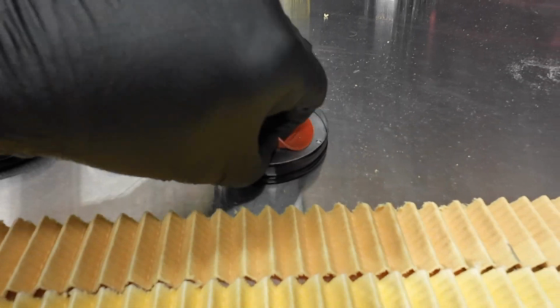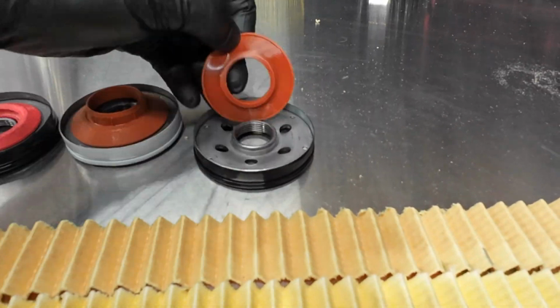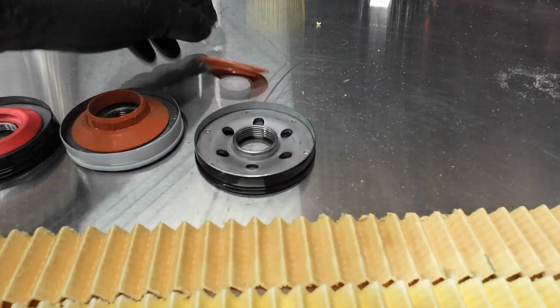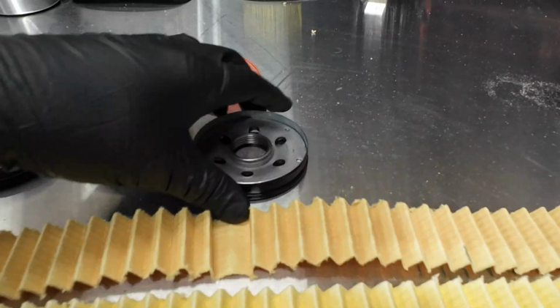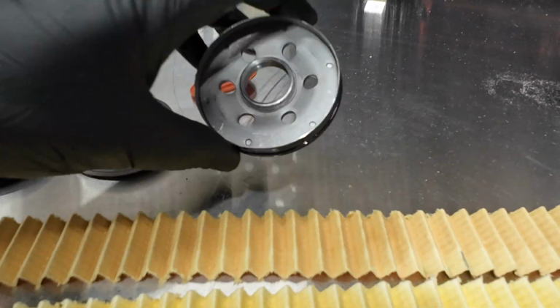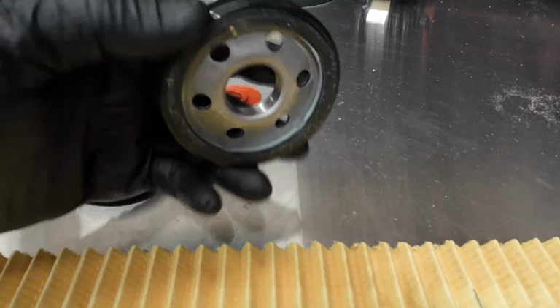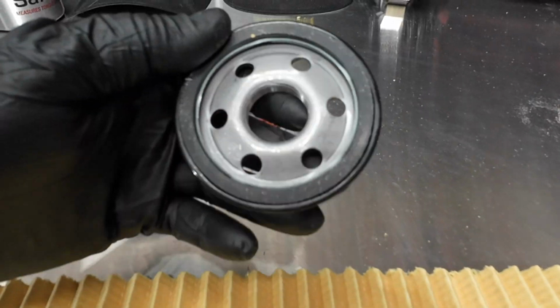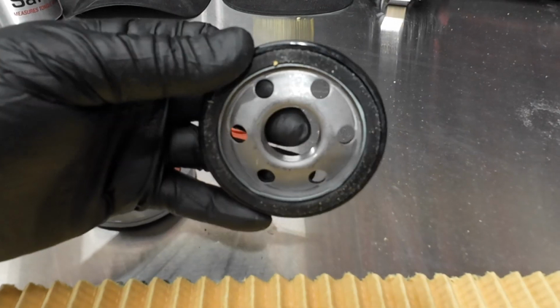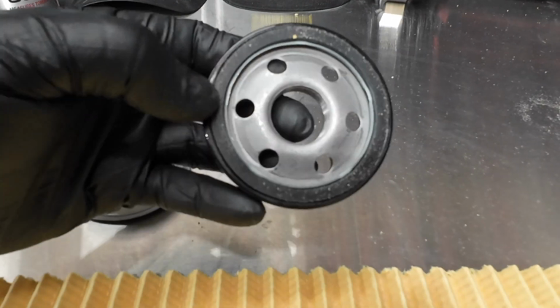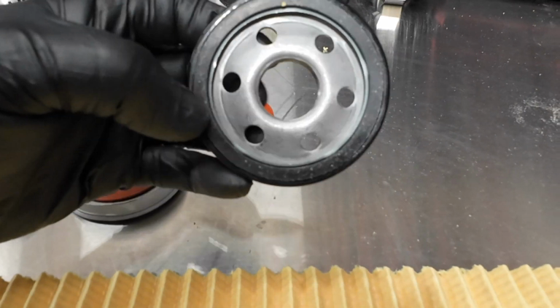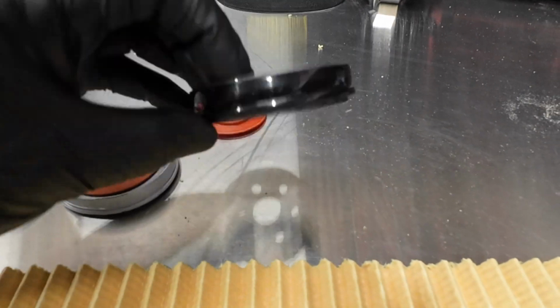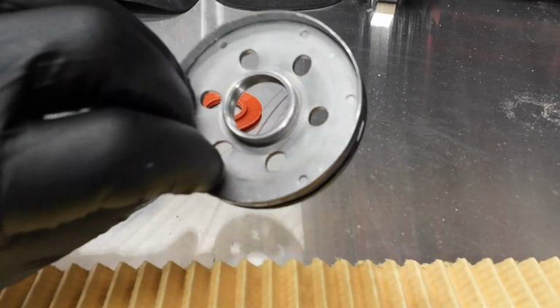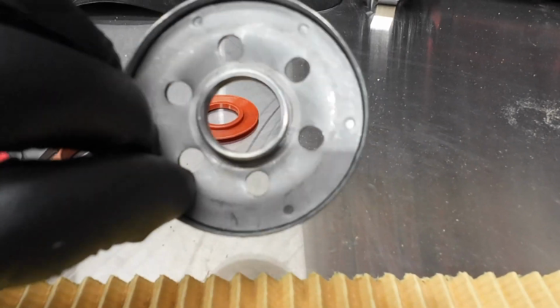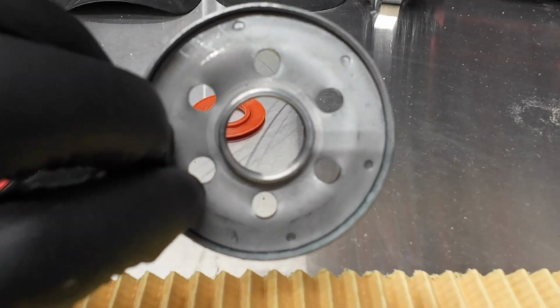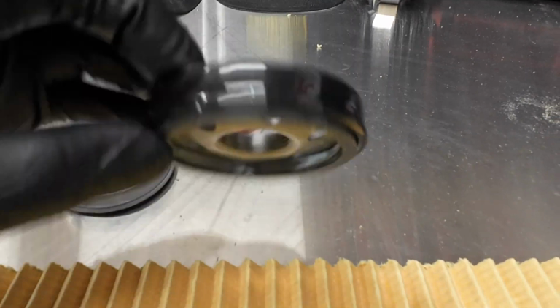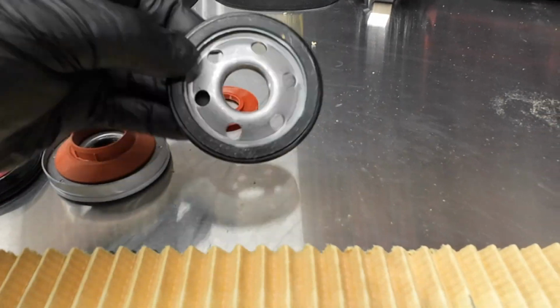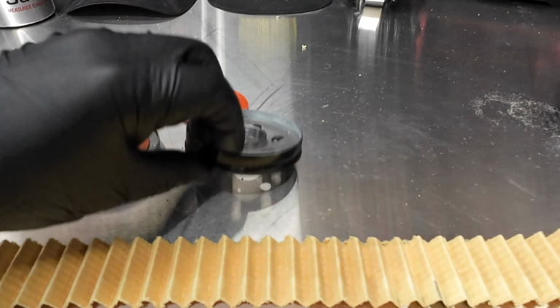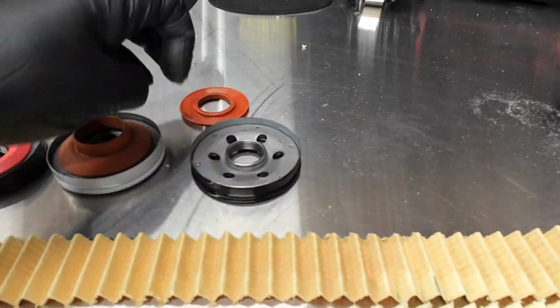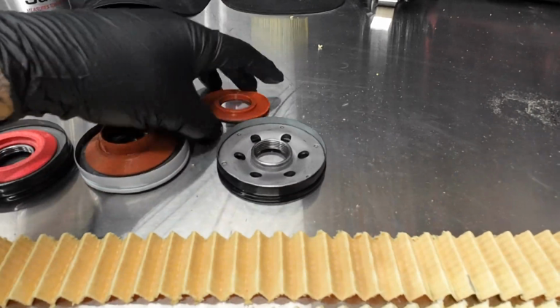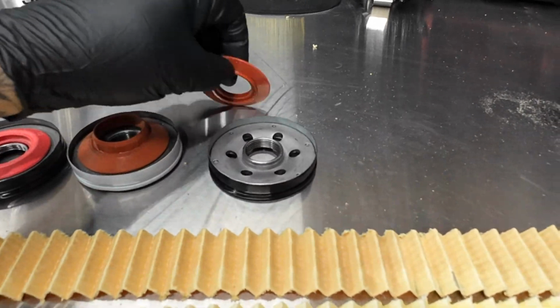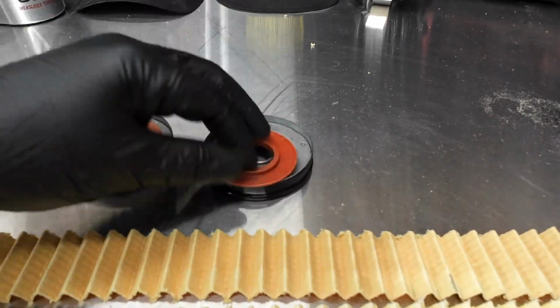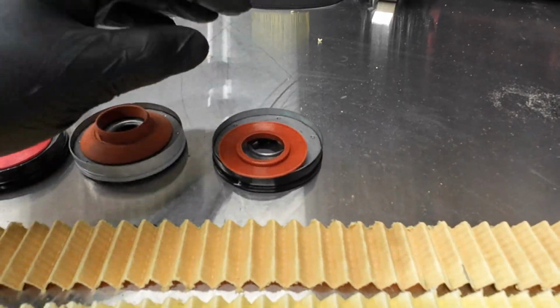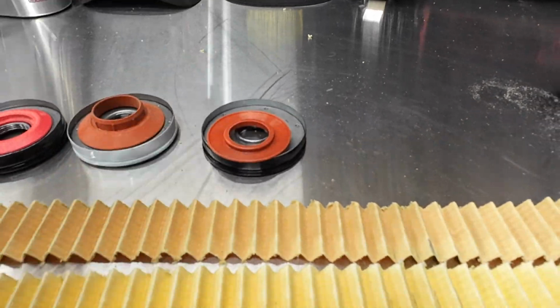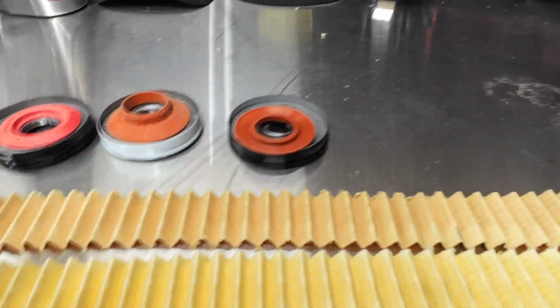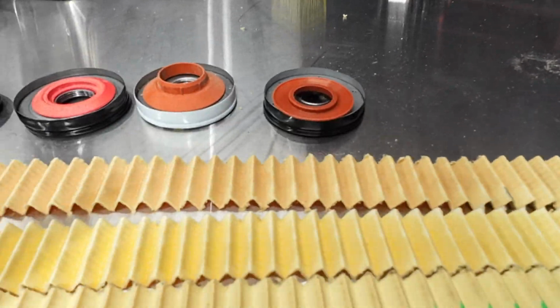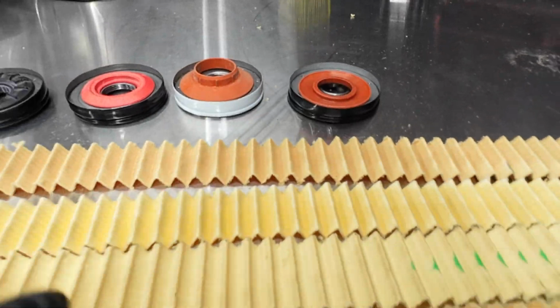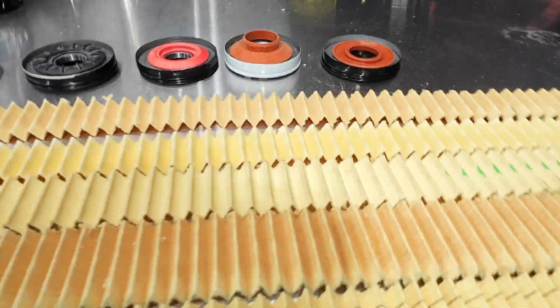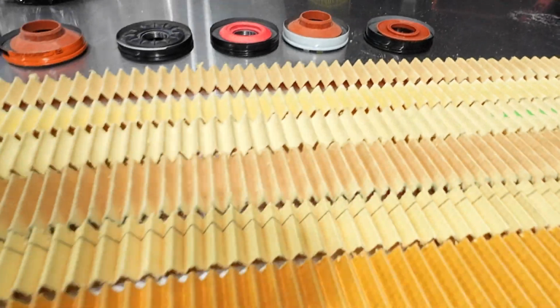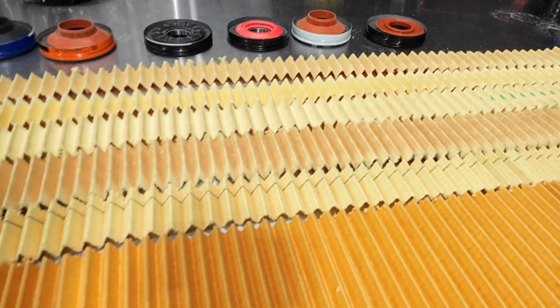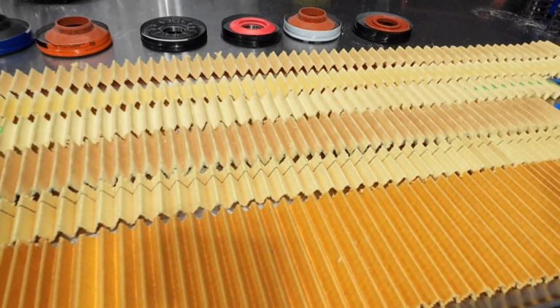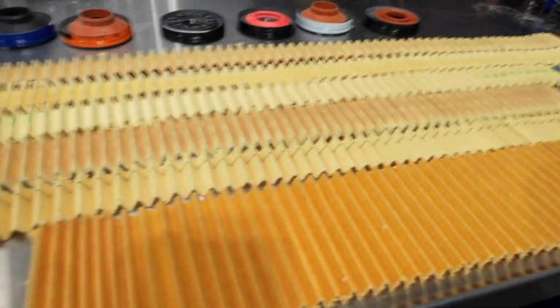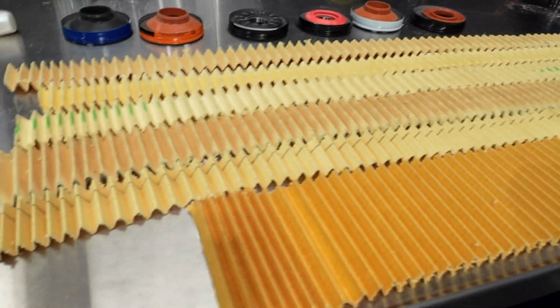Alright, so for the hole design we have measurements of each — a straight flow-through design. Let's move on to the filter media.